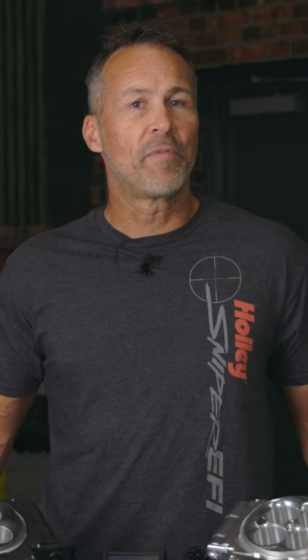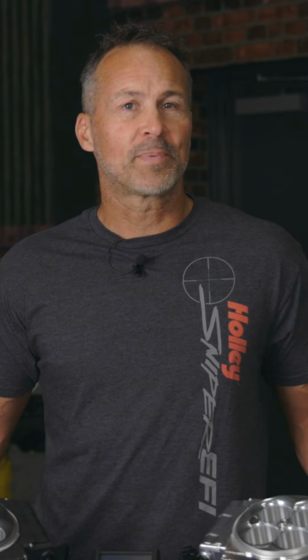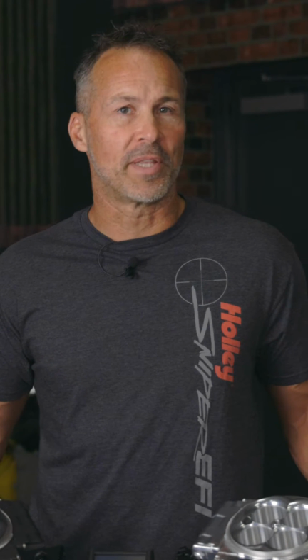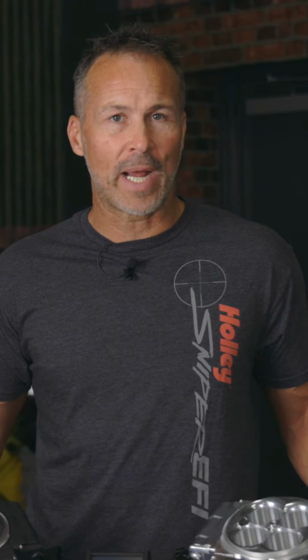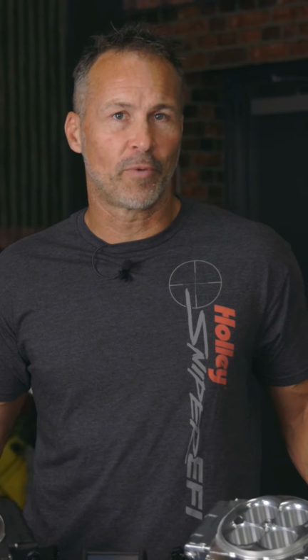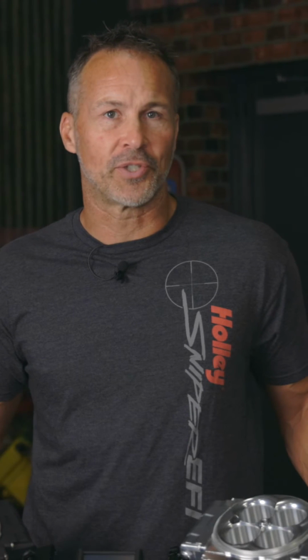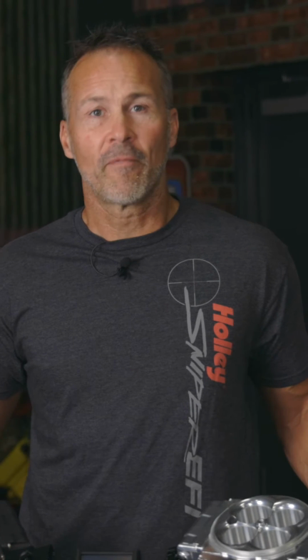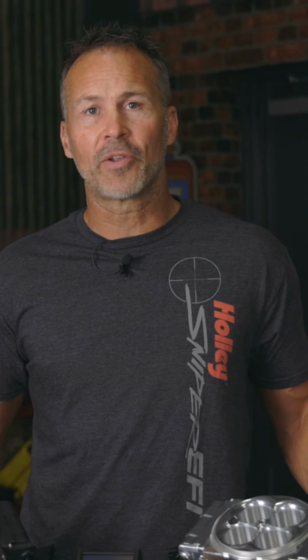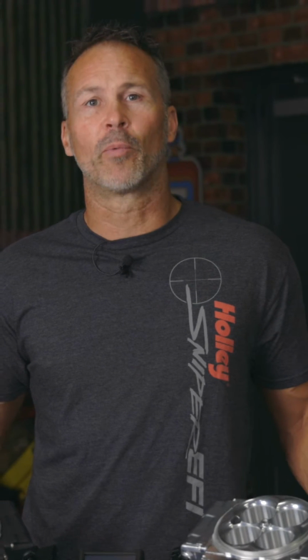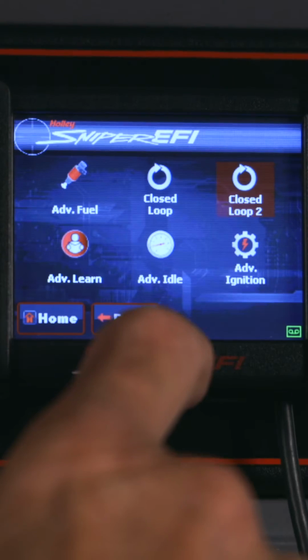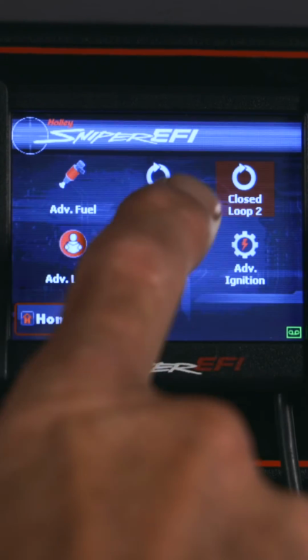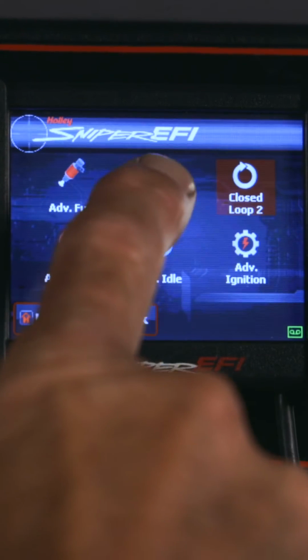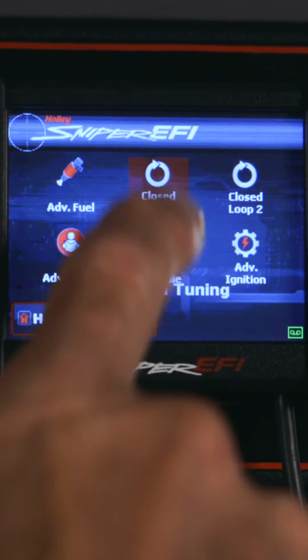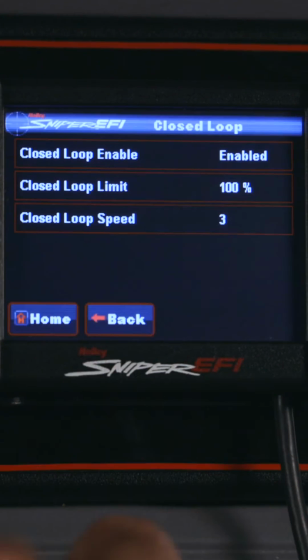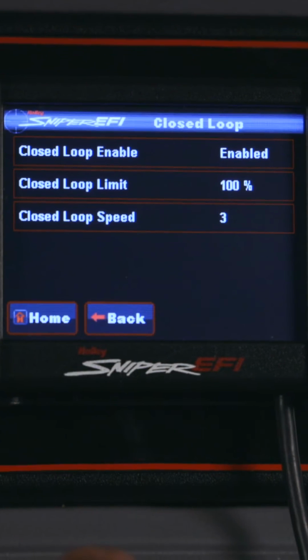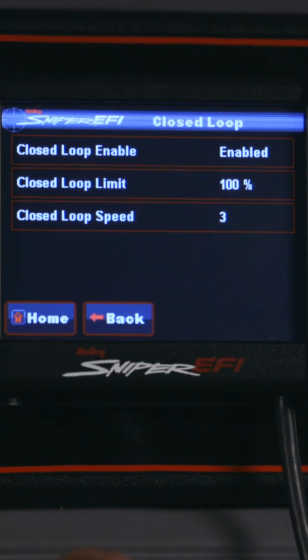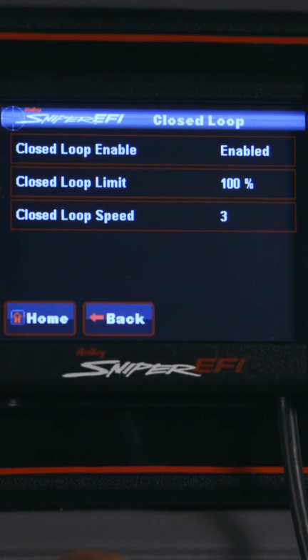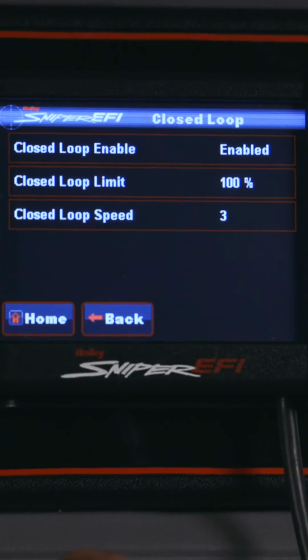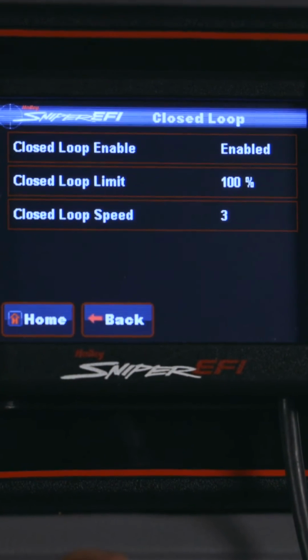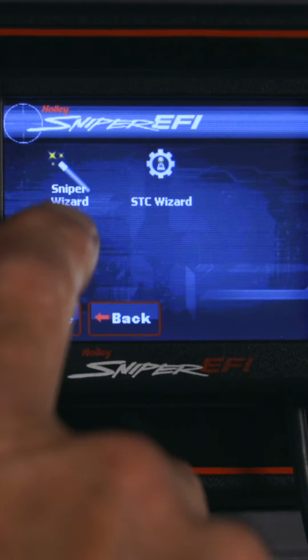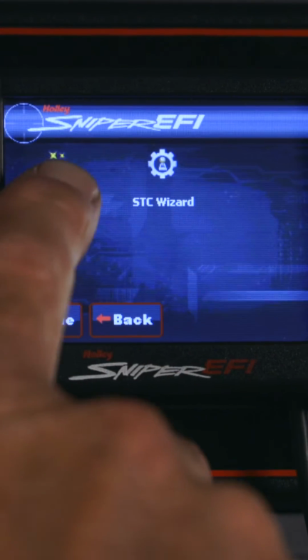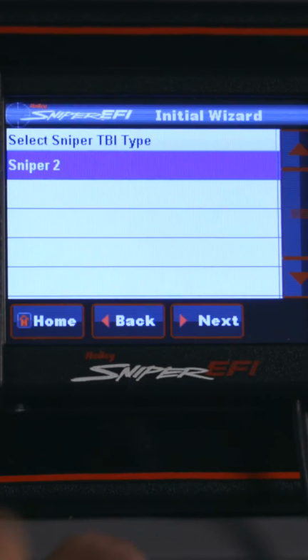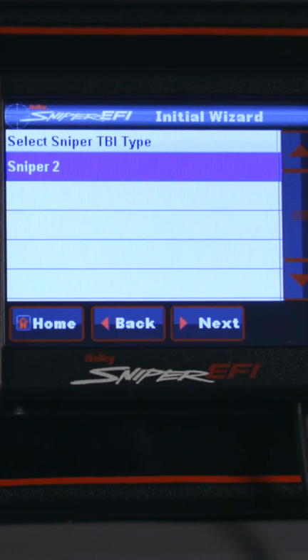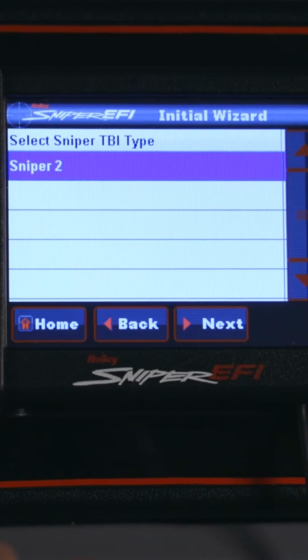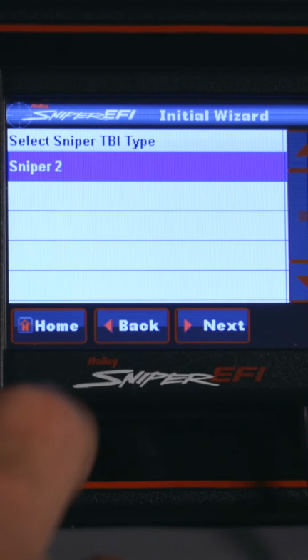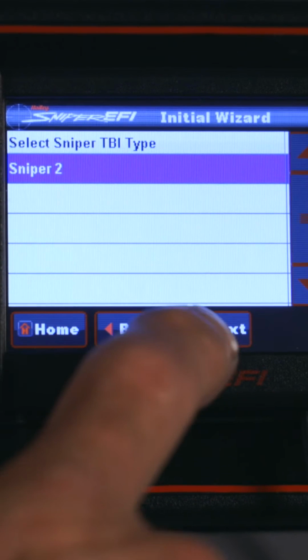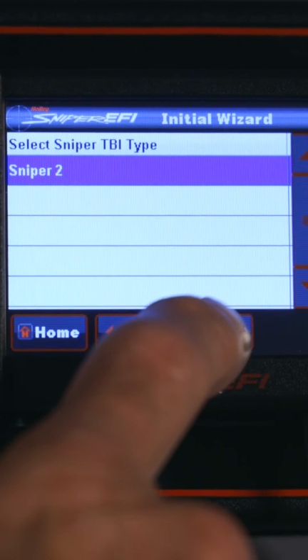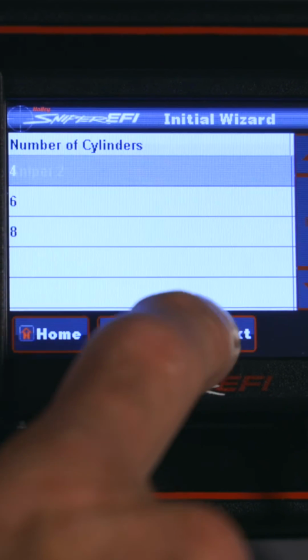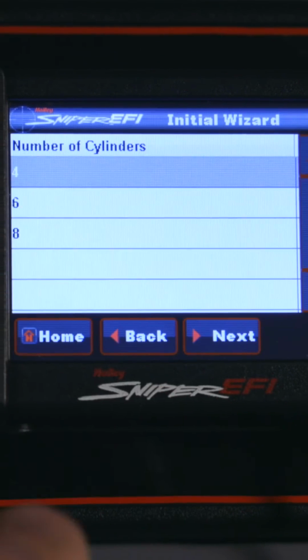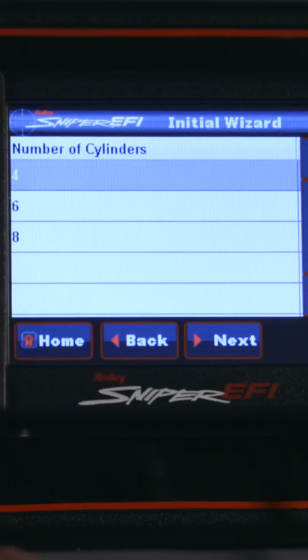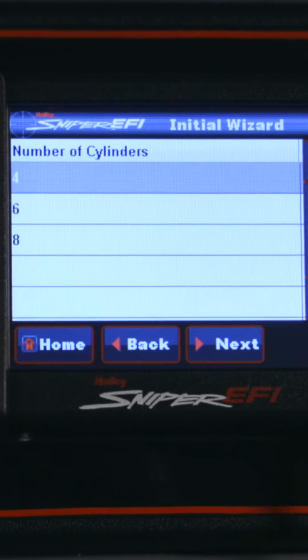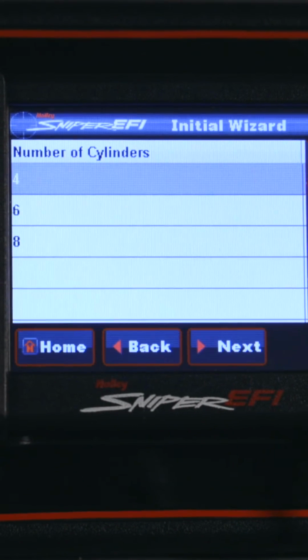We've kept some of the tried and true features found on the original Sniper, like the self-tuning capability and the easy-to-use calibration wizard, while improving on virtually everything else.